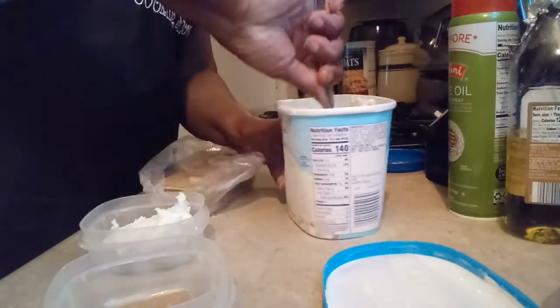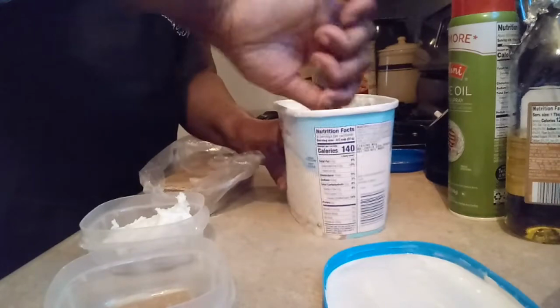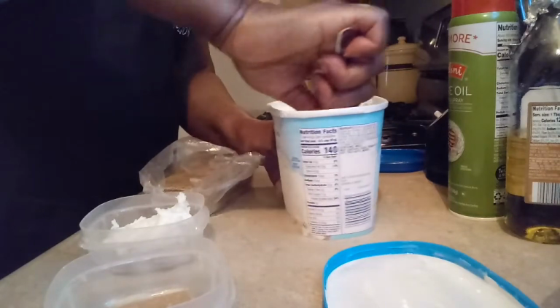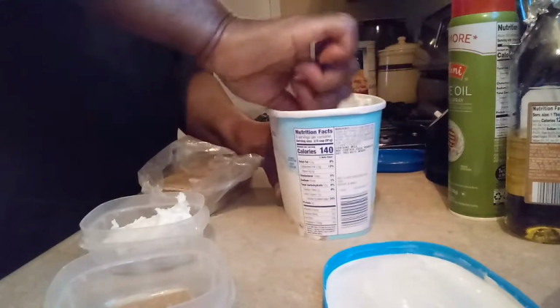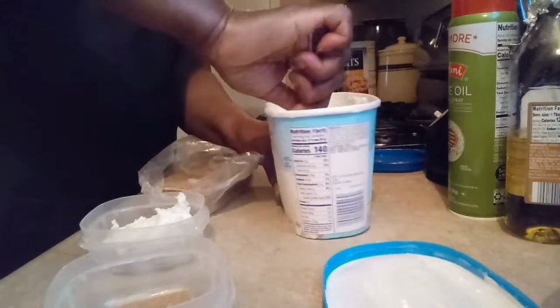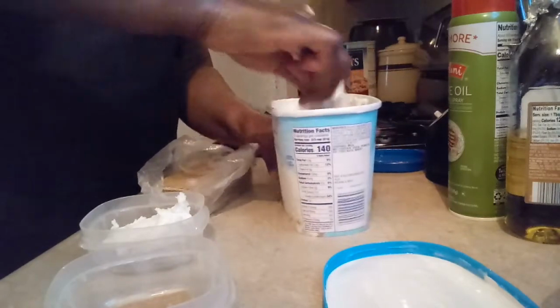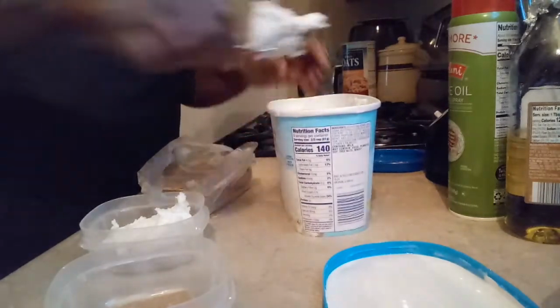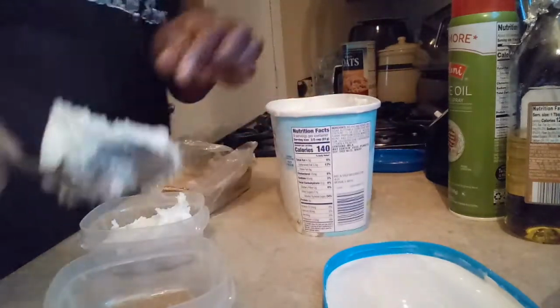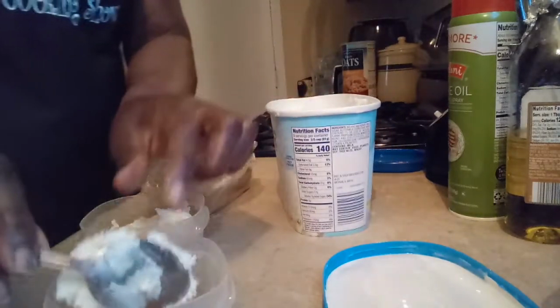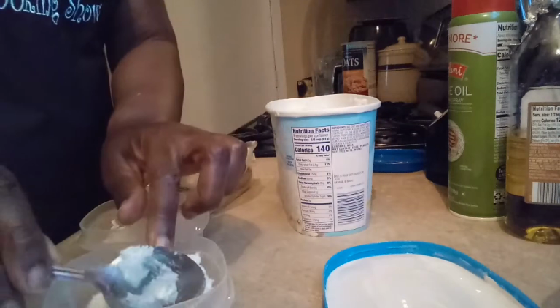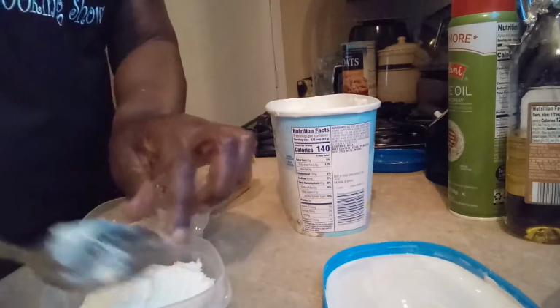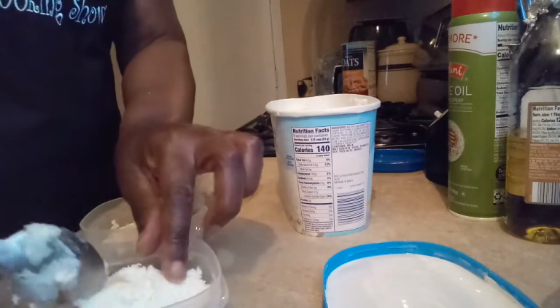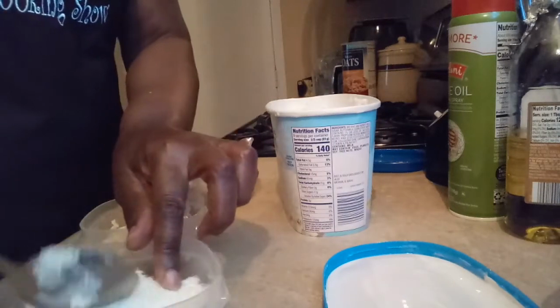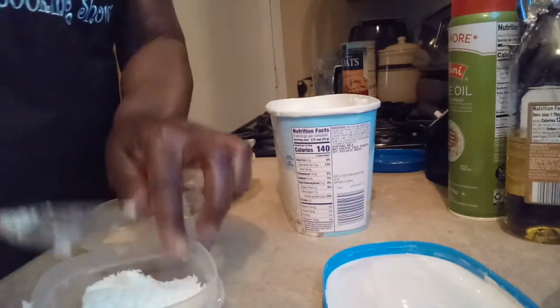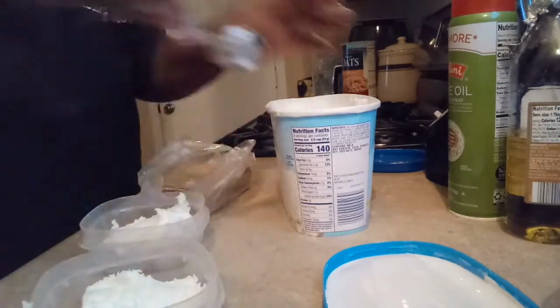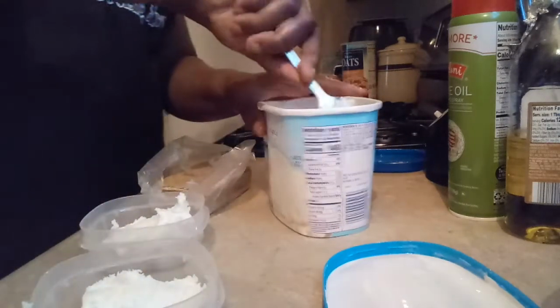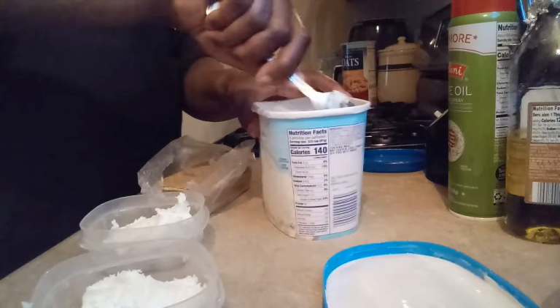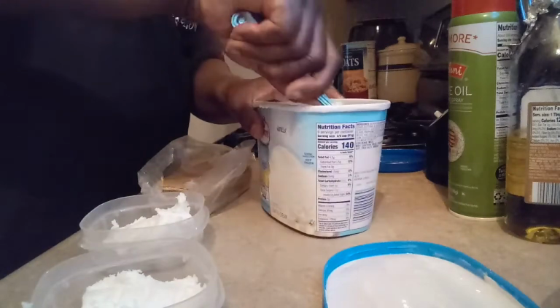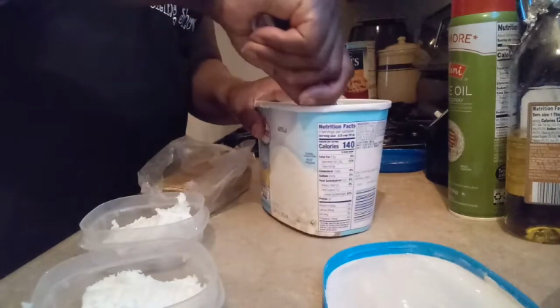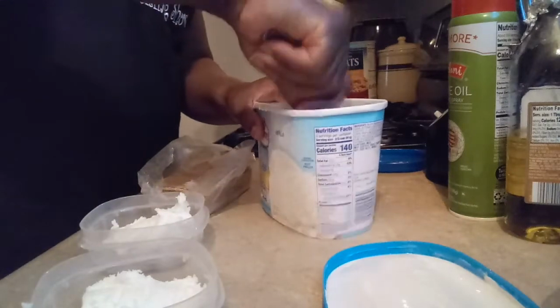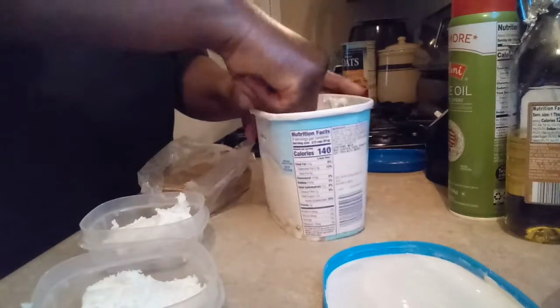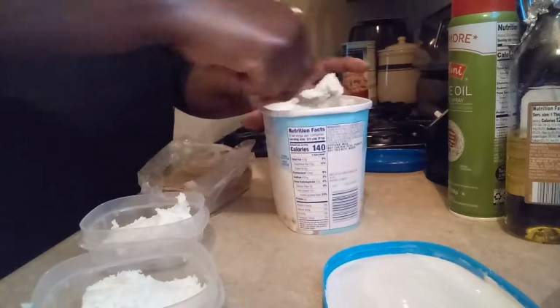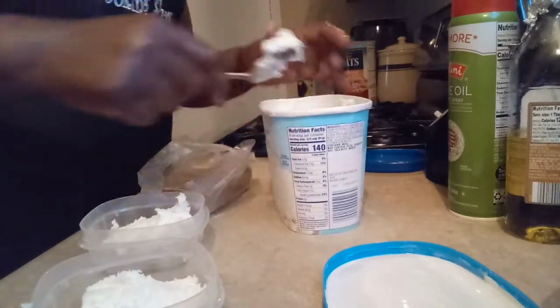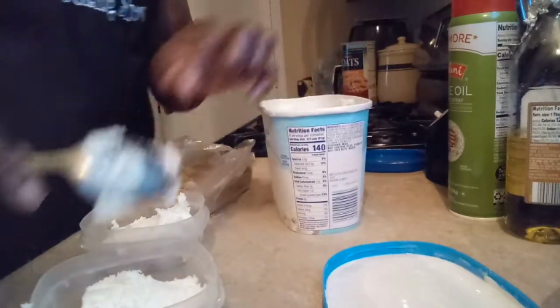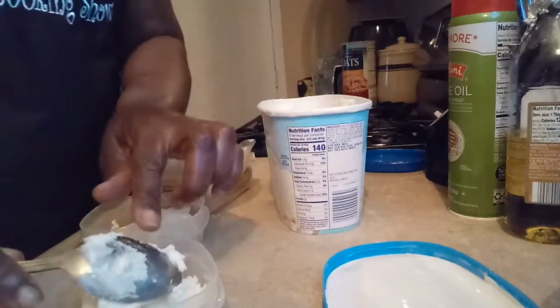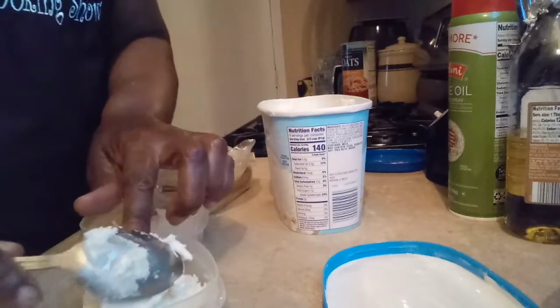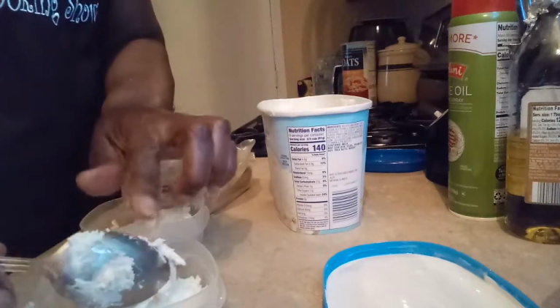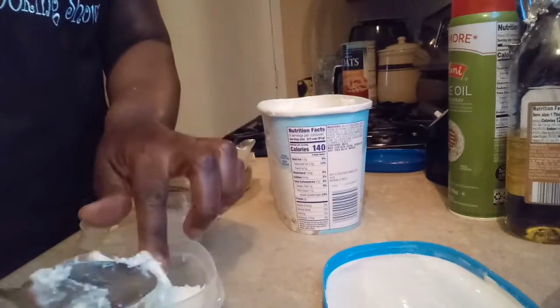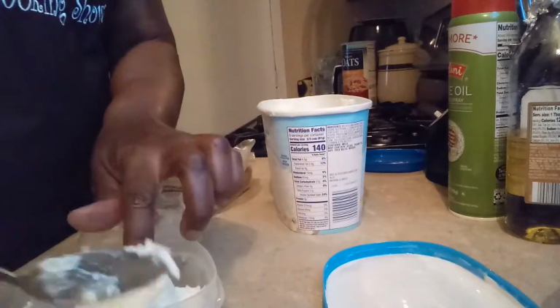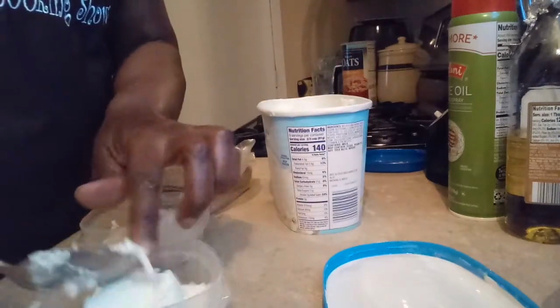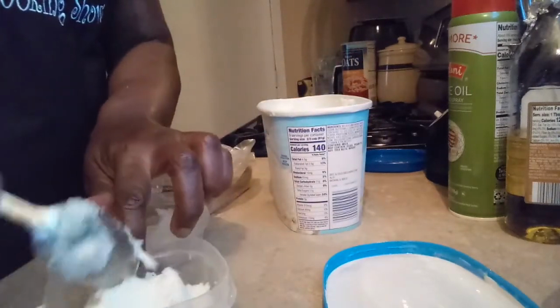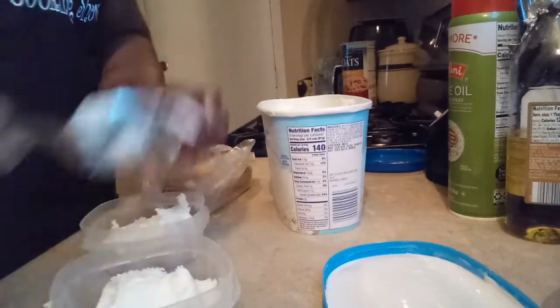Very easy. And it saves a lot of money. It's less than three dollars — graham crackers and ice cream. That's all you need.